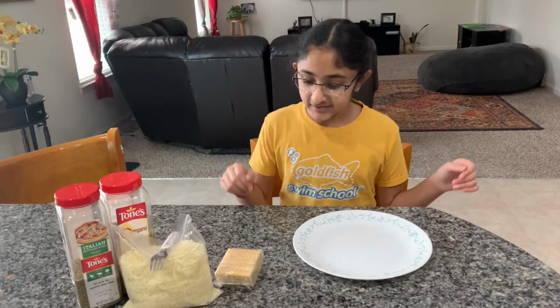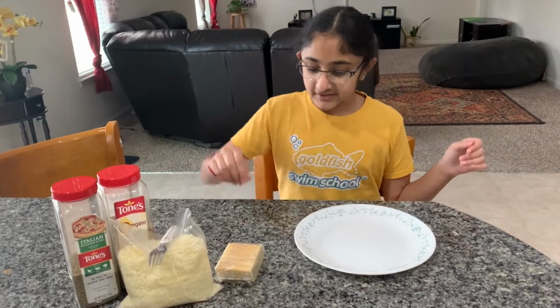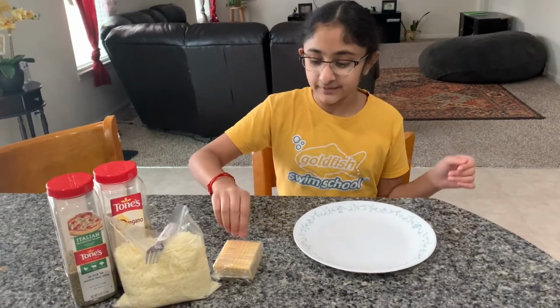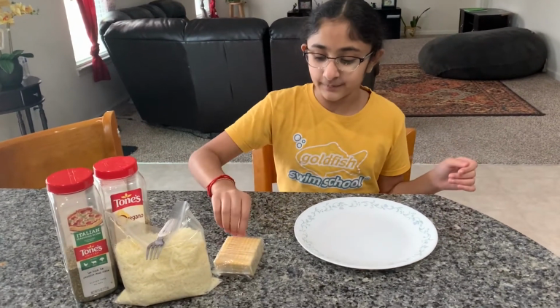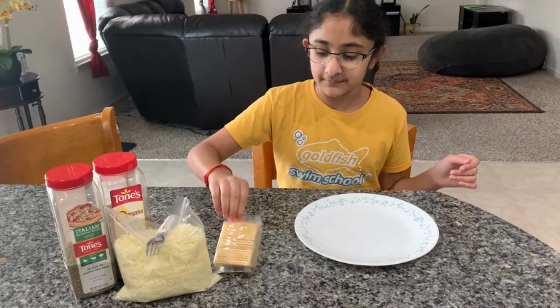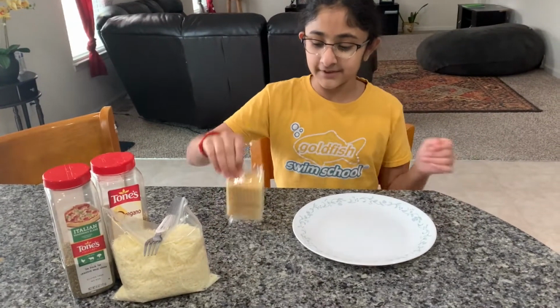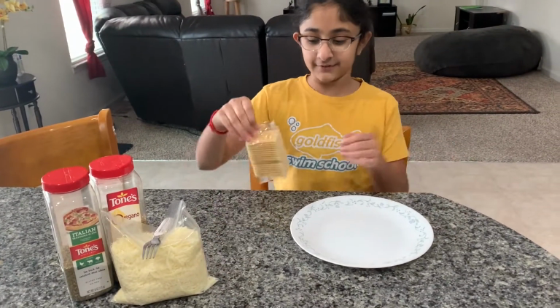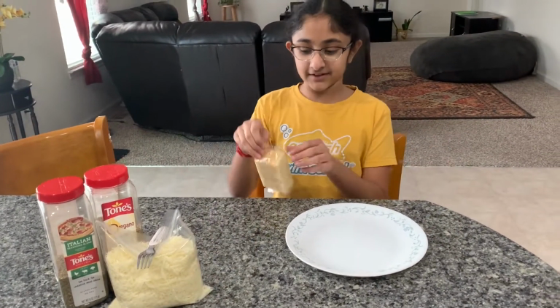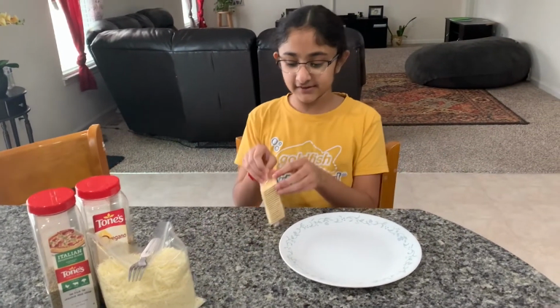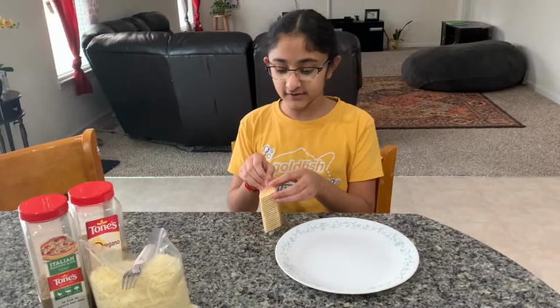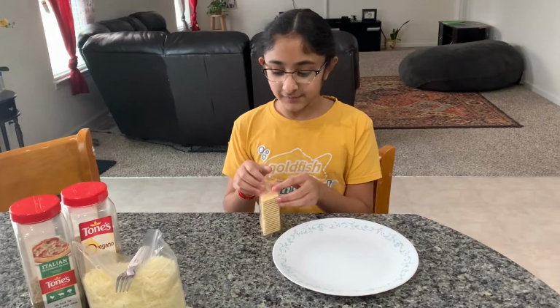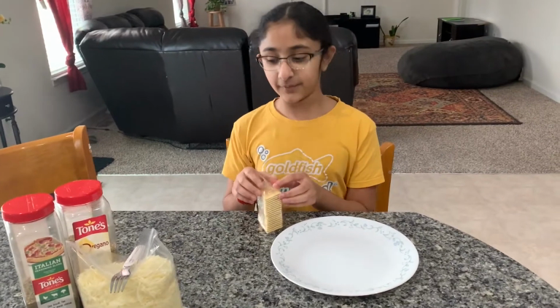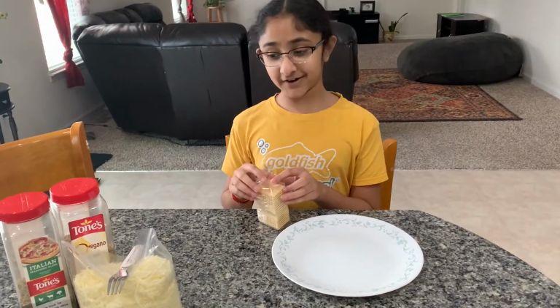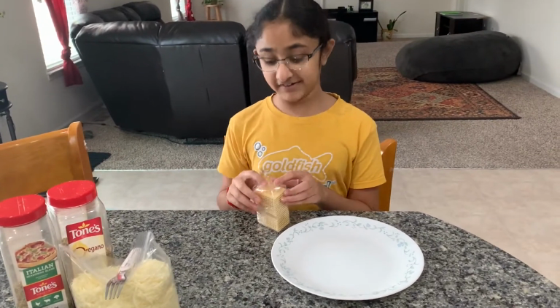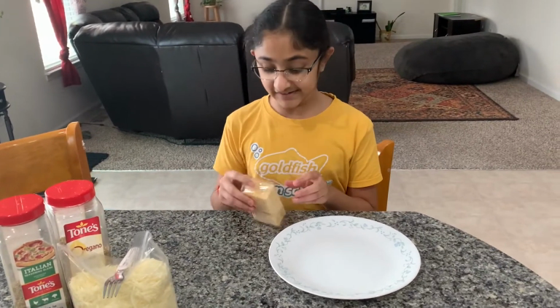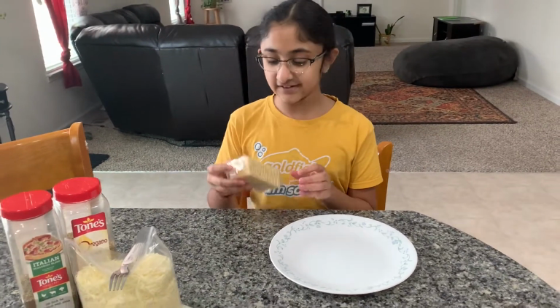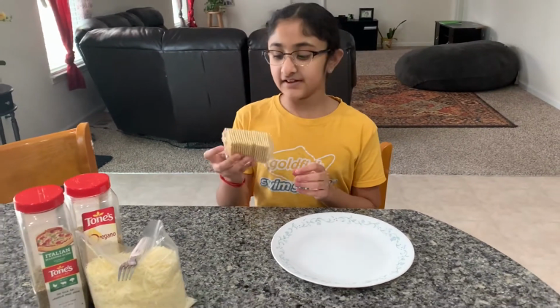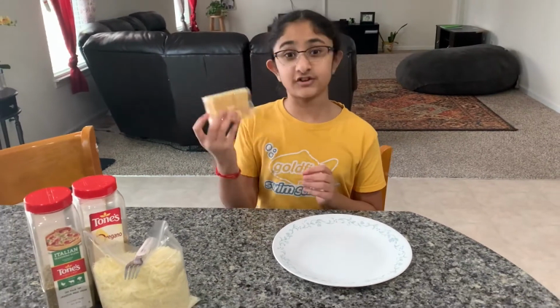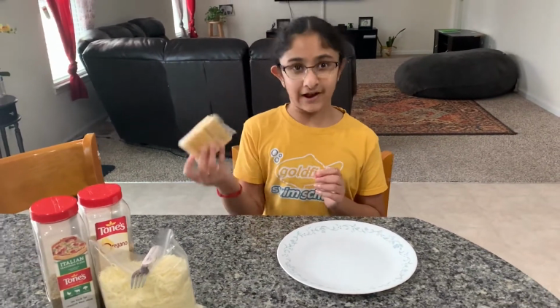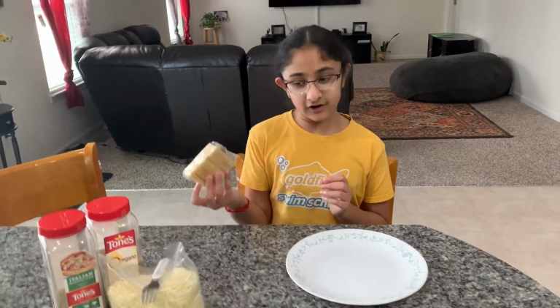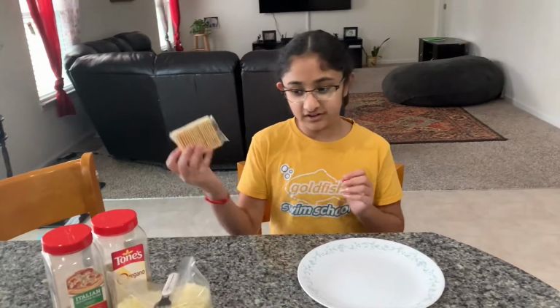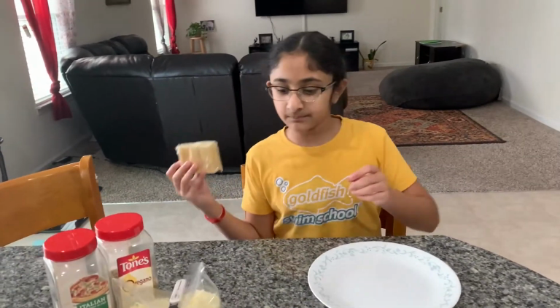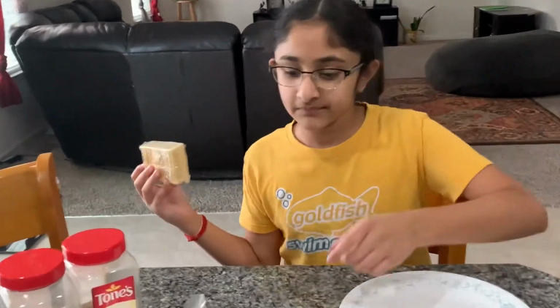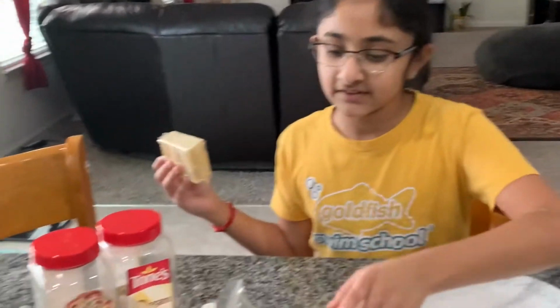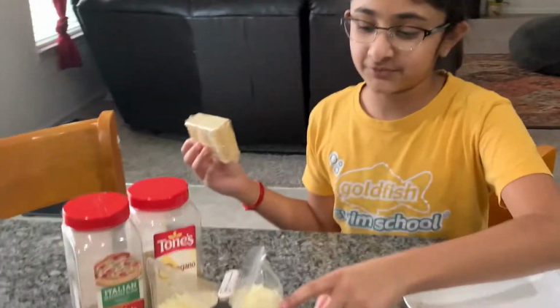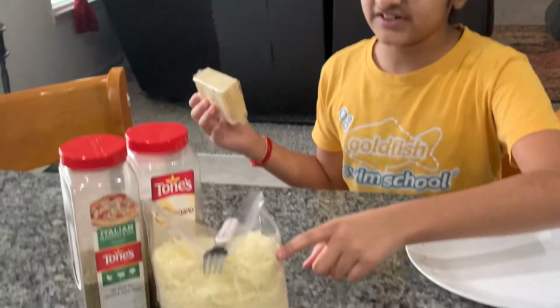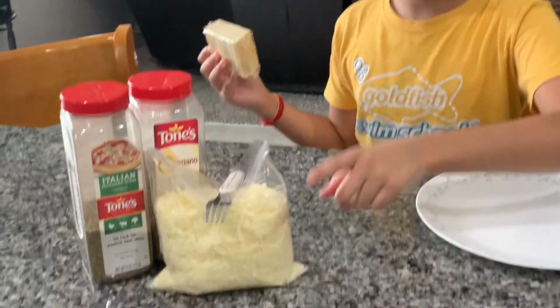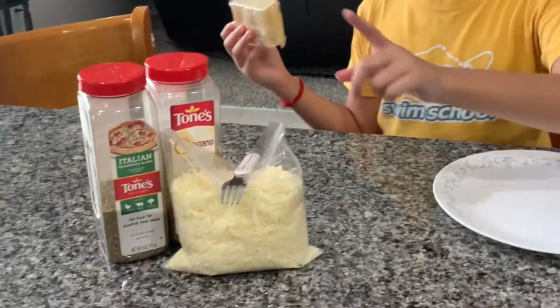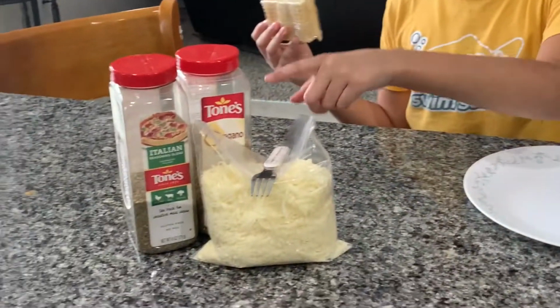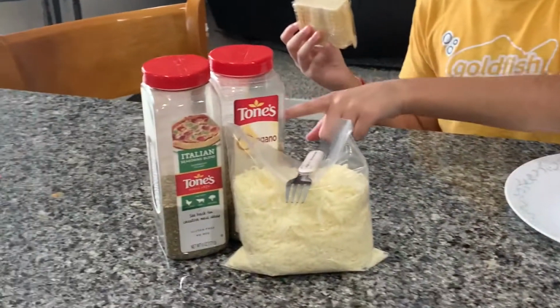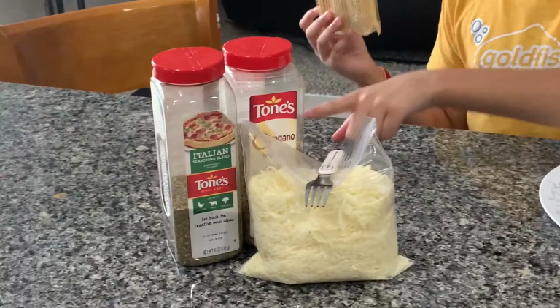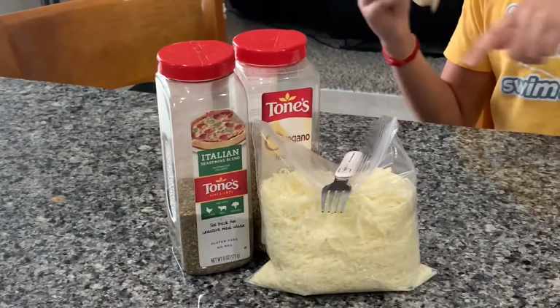So what you're going to need is crackers, some cheese, and if you want, seasoning.